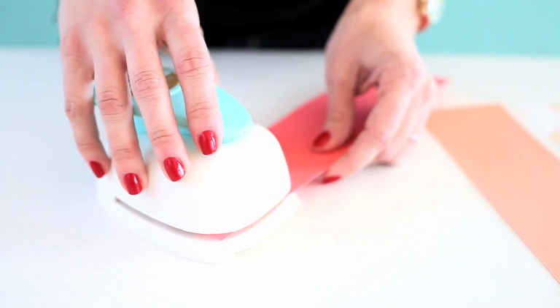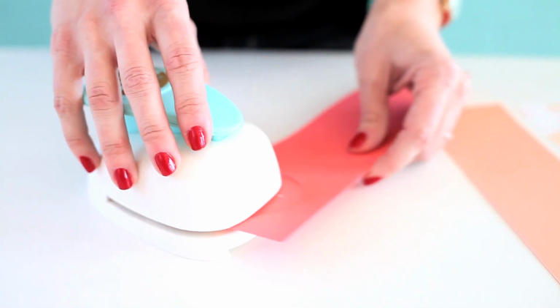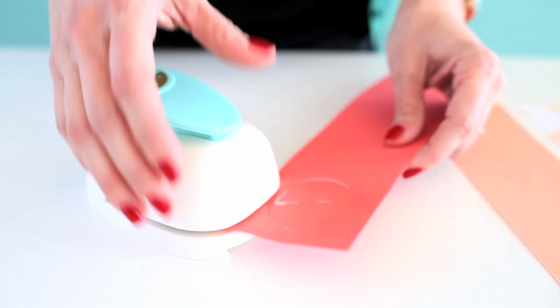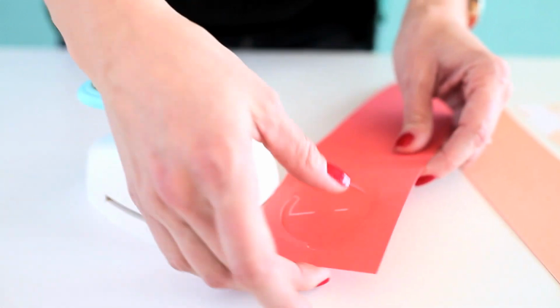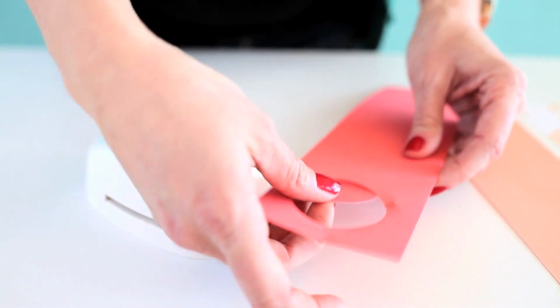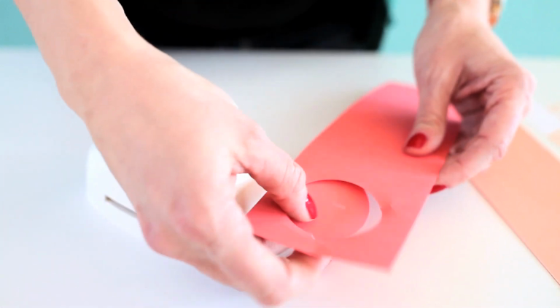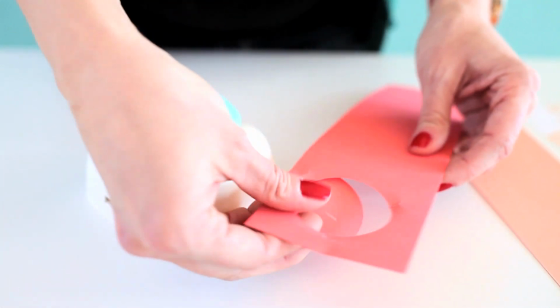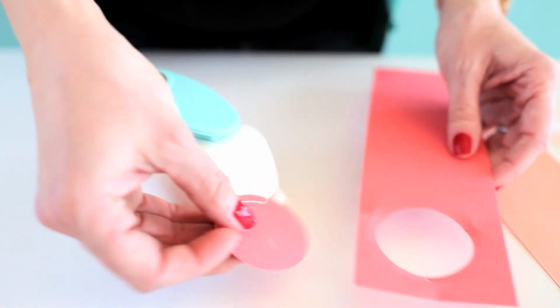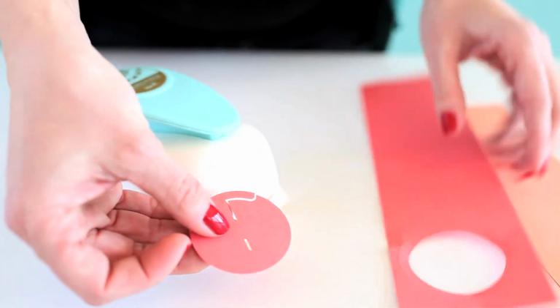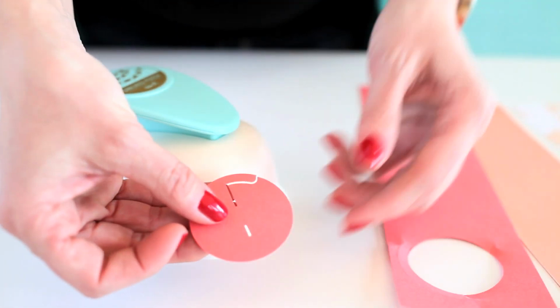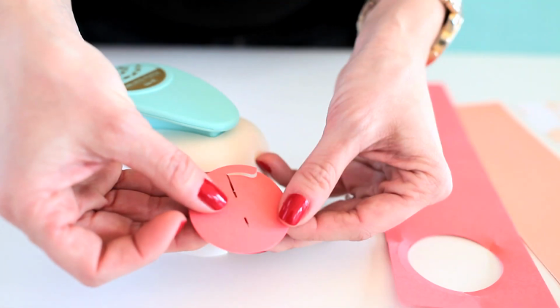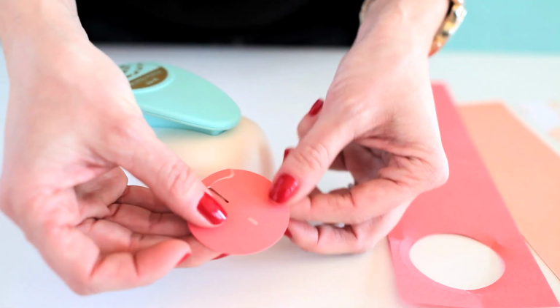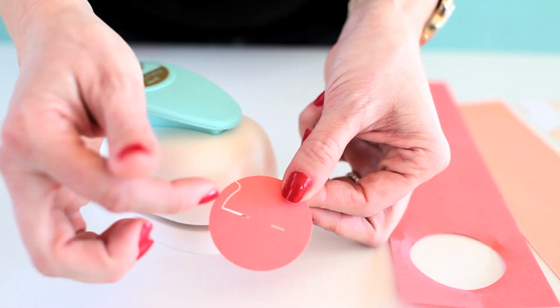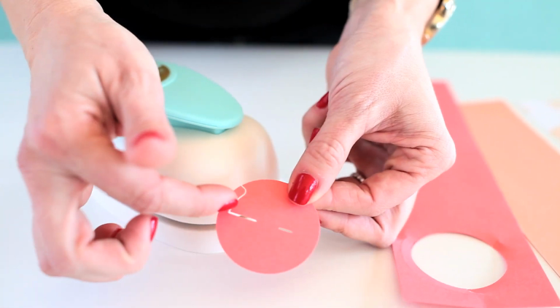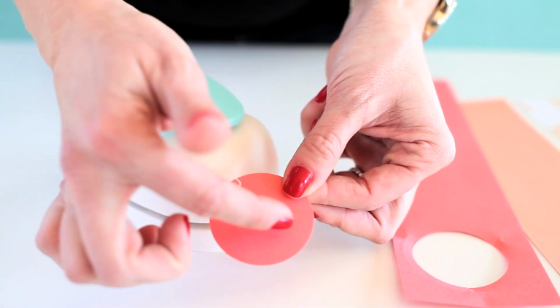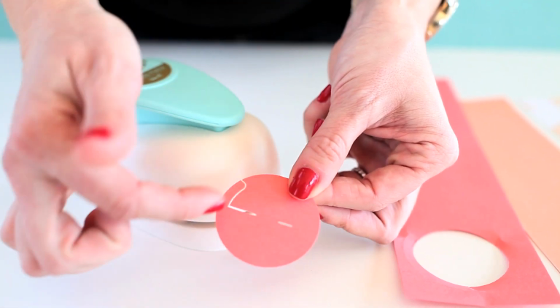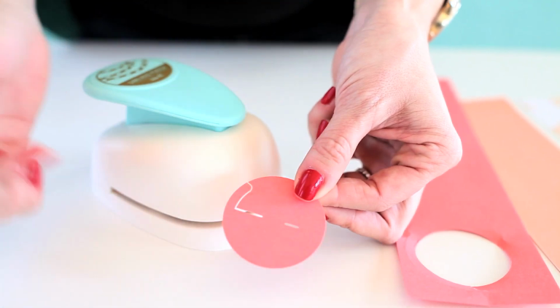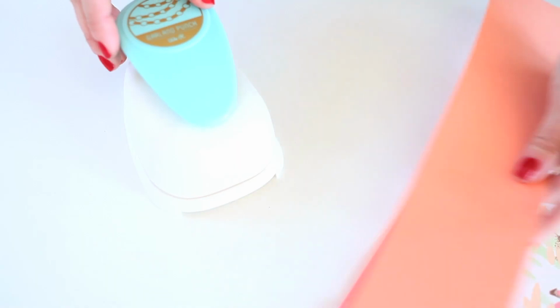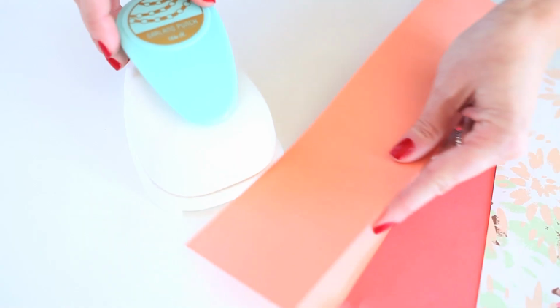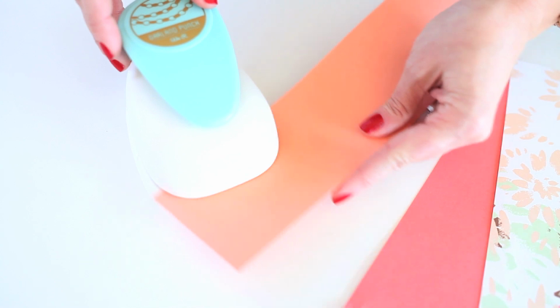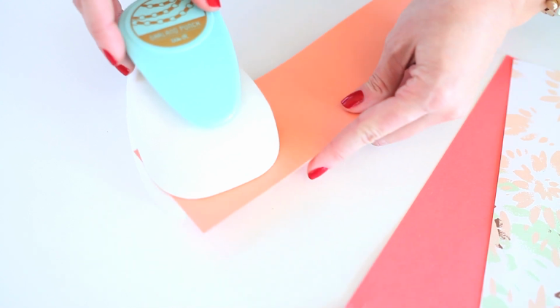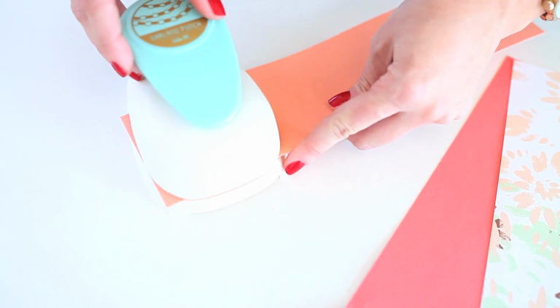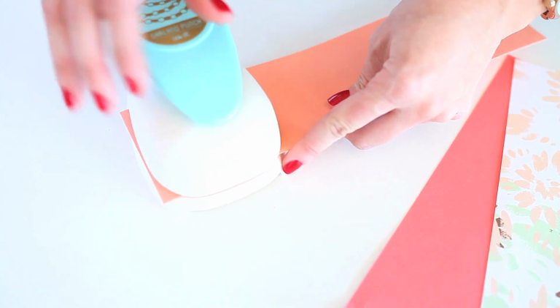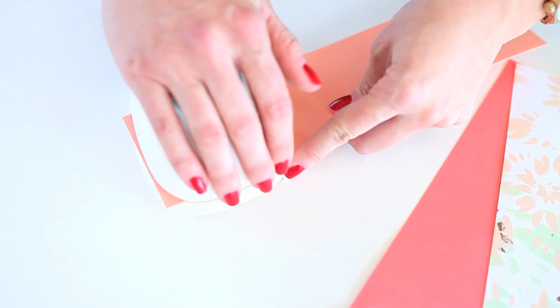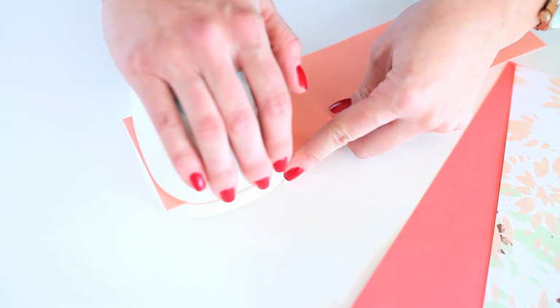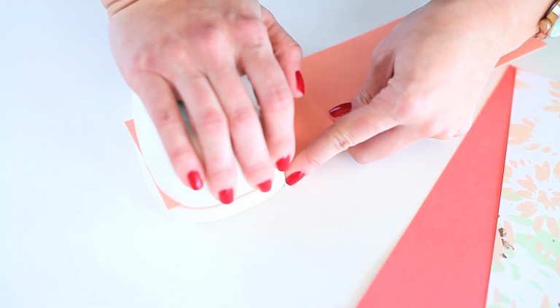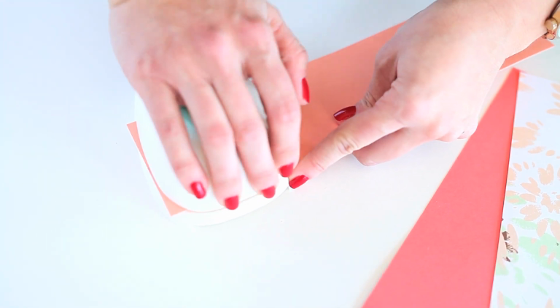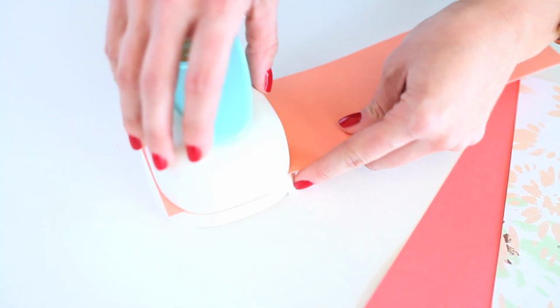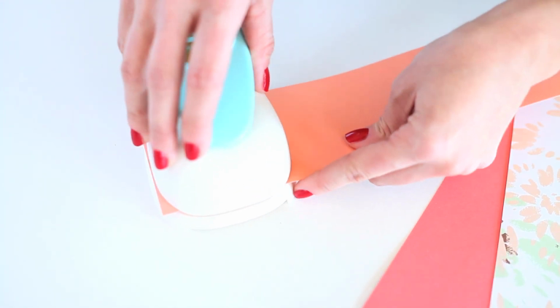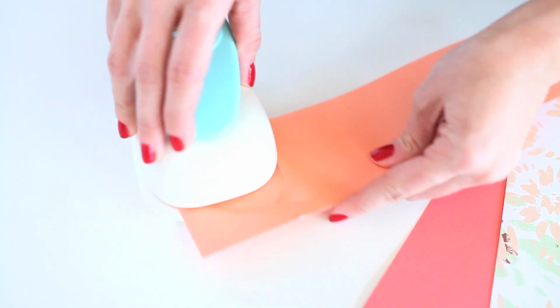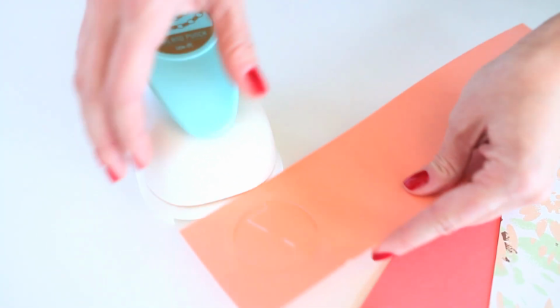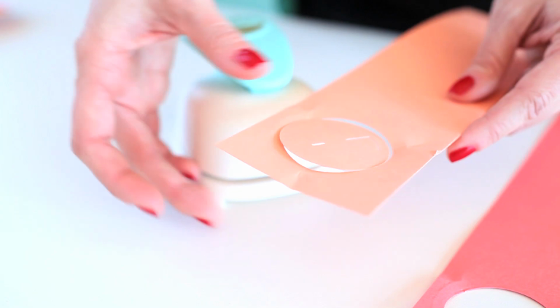When you pull it out, you're going to see that it creates a perfect circle and there are two notches in there. These are key because this is what's going to allow you to connect your circles without glue.